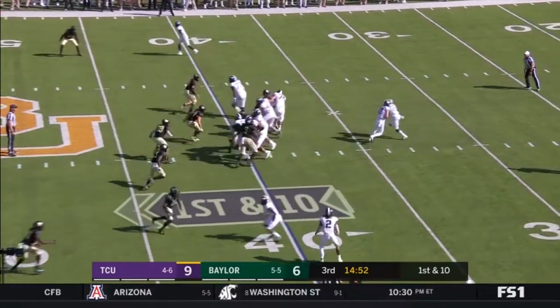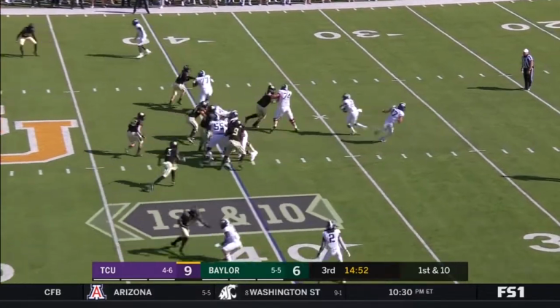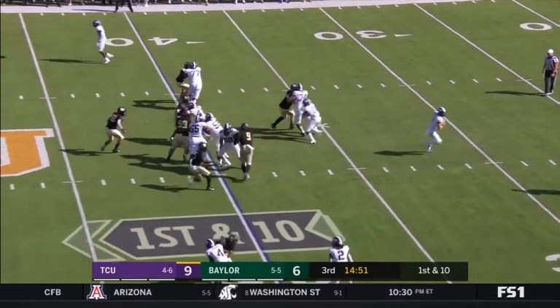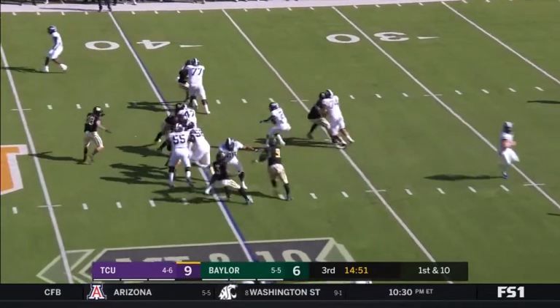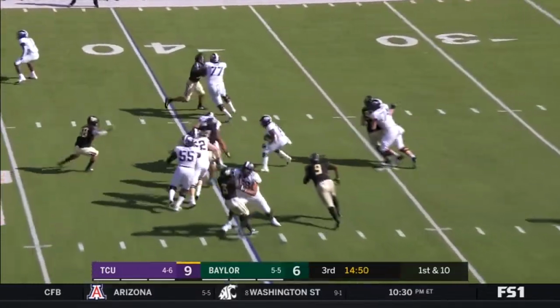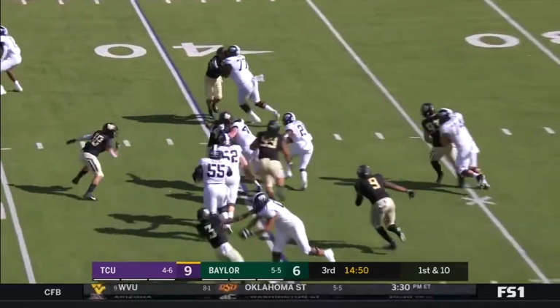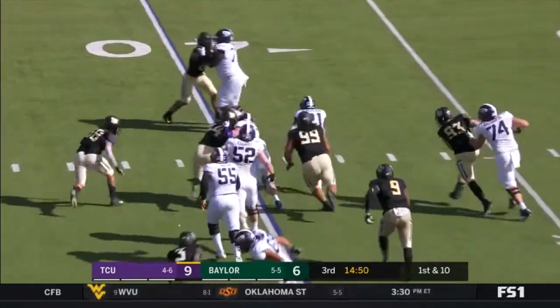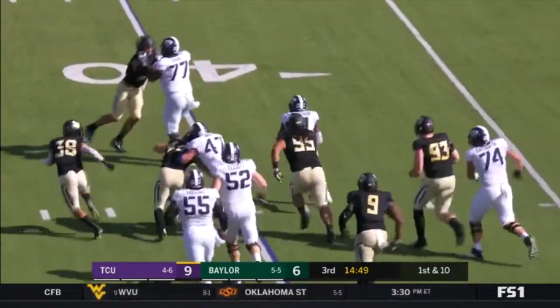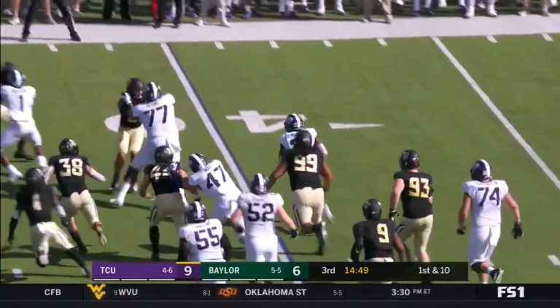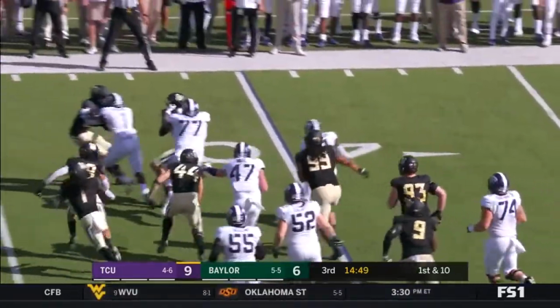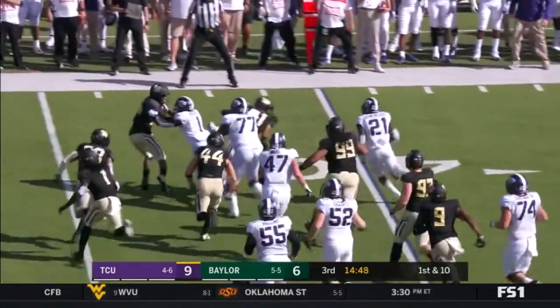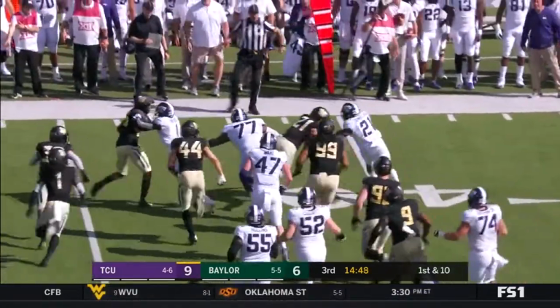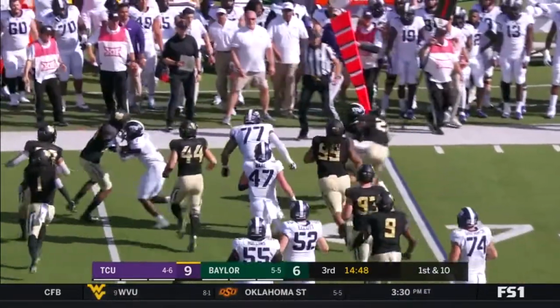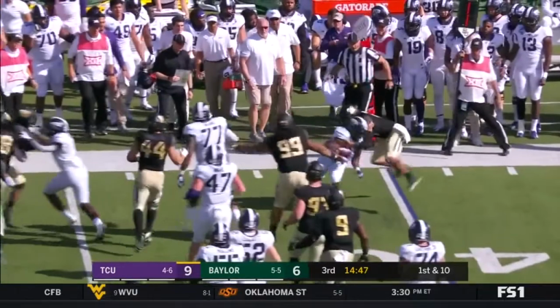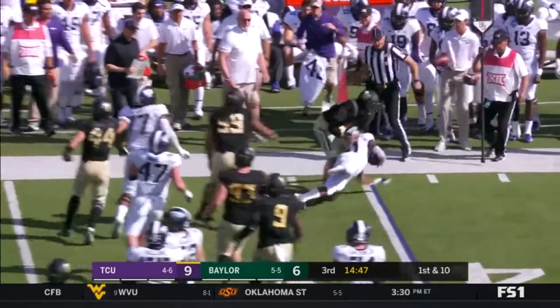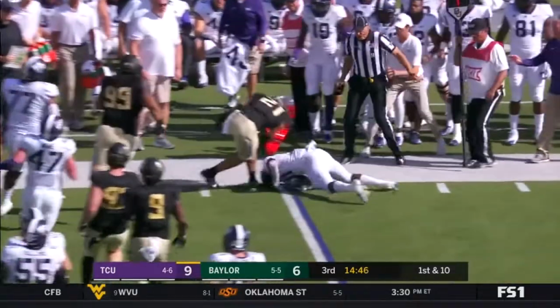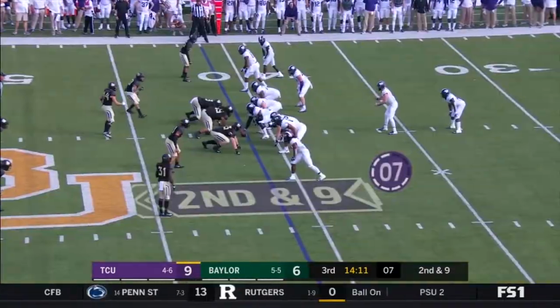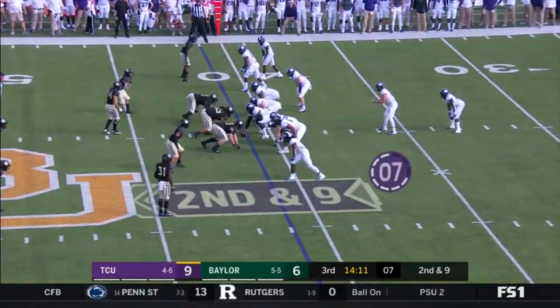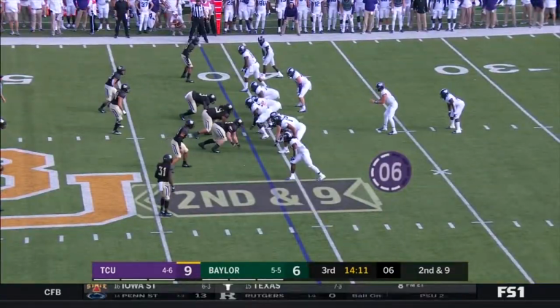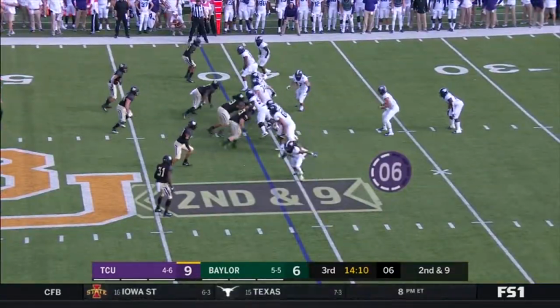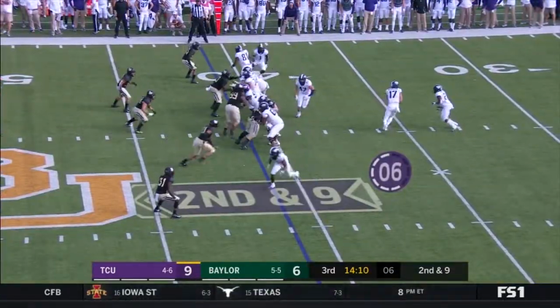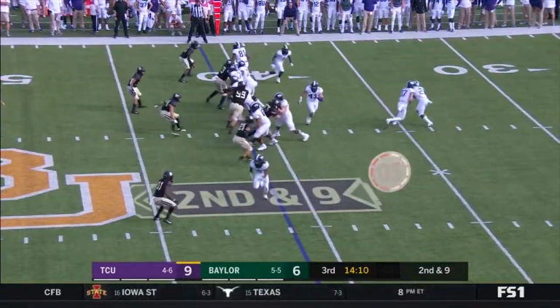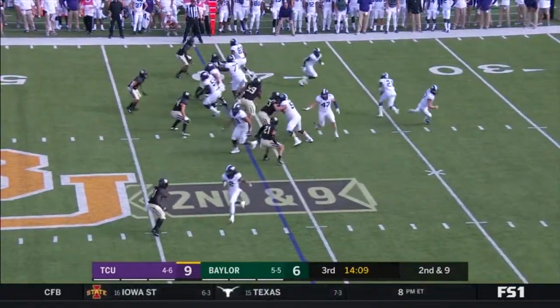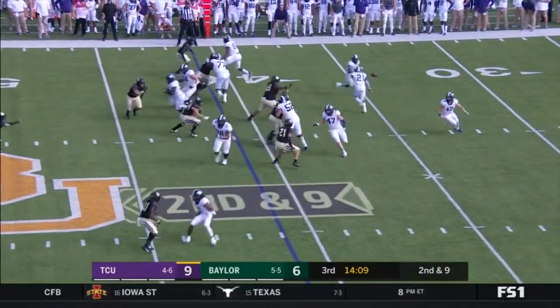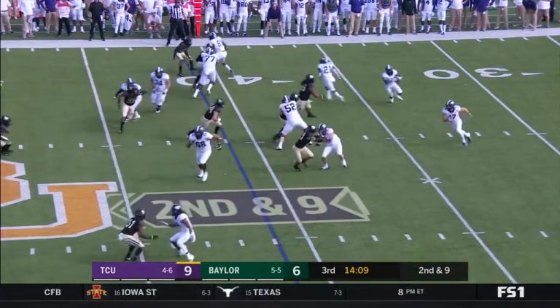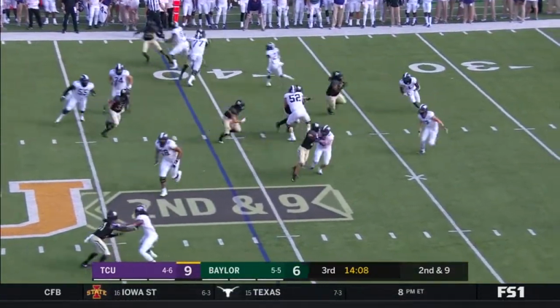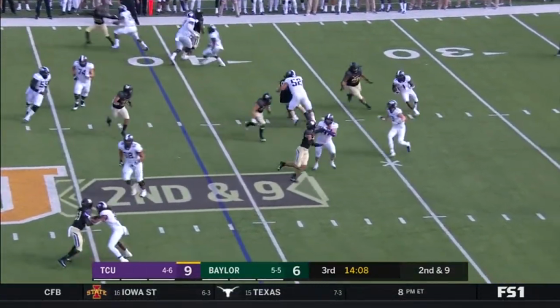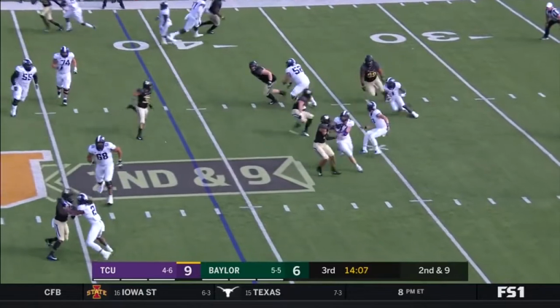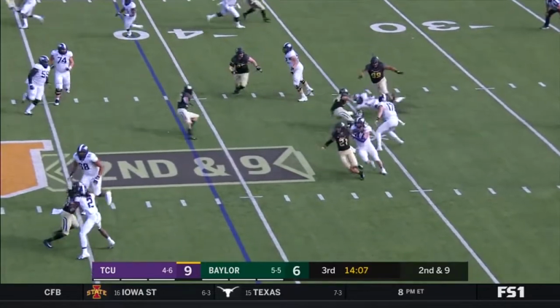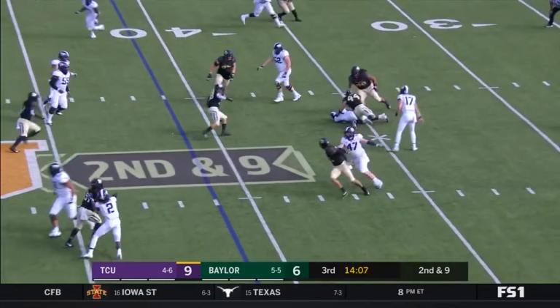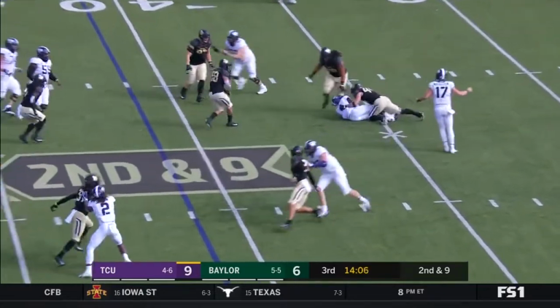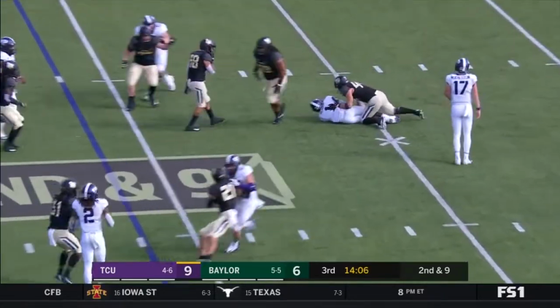Here on first down, it's Di Mercado — Mercado trying to get it outside, and Mercado ties a school record. Di Mercado — they're going to the reverse to Rager, and Rager slips.